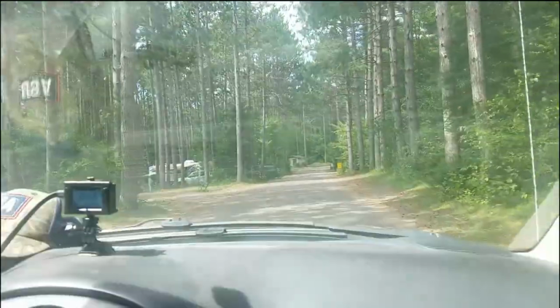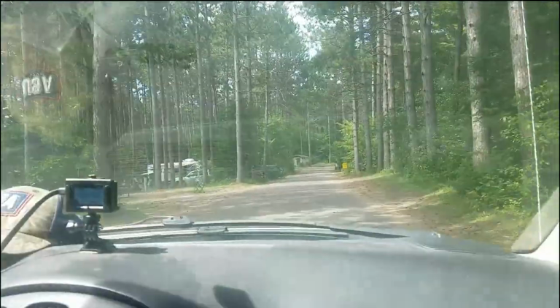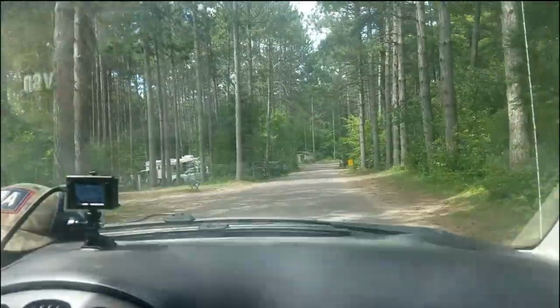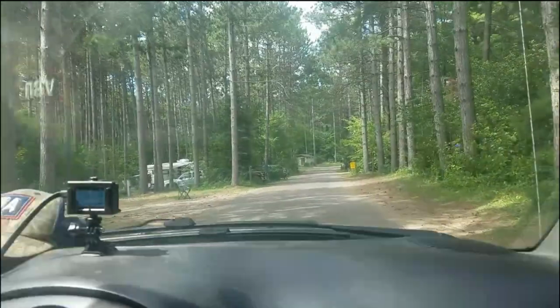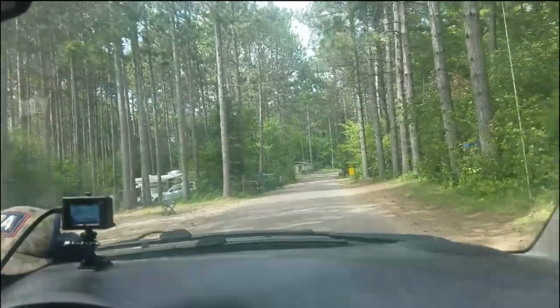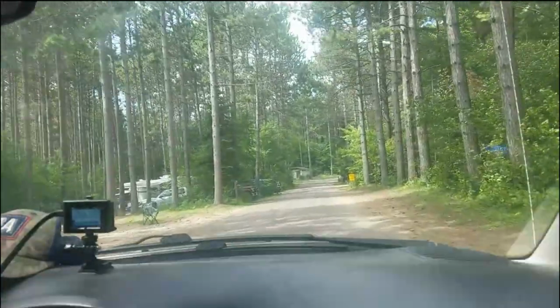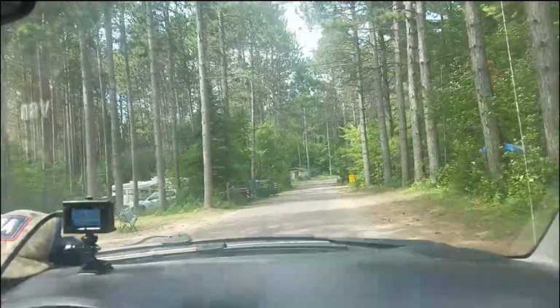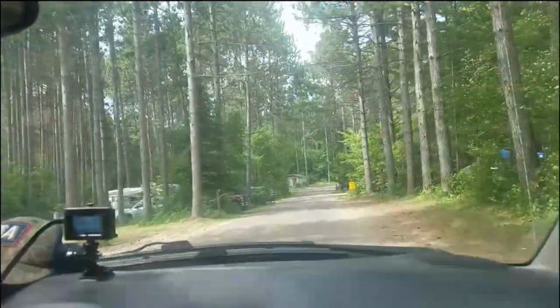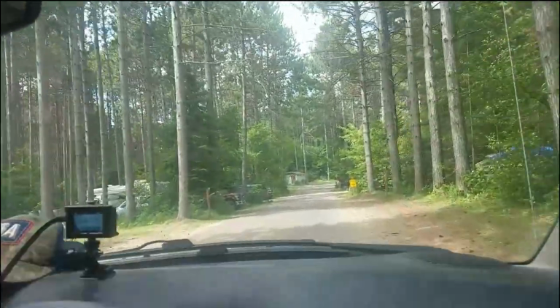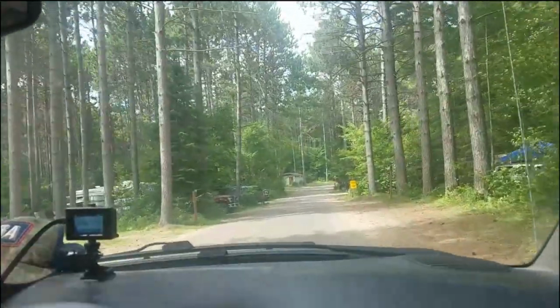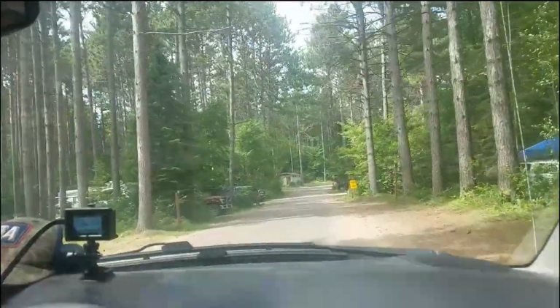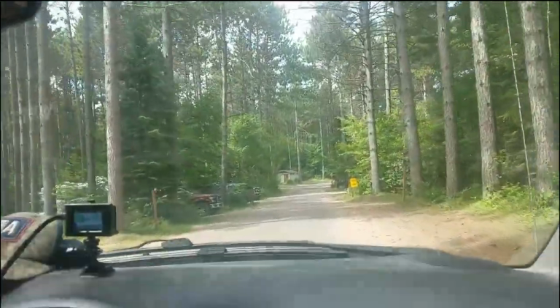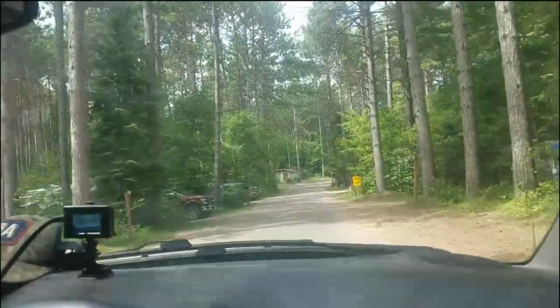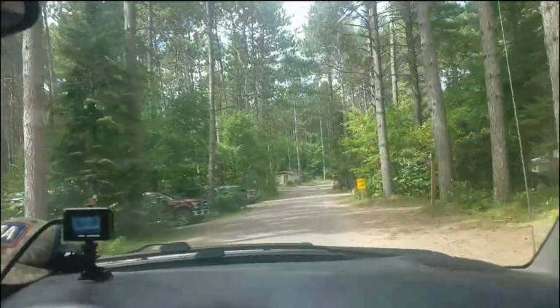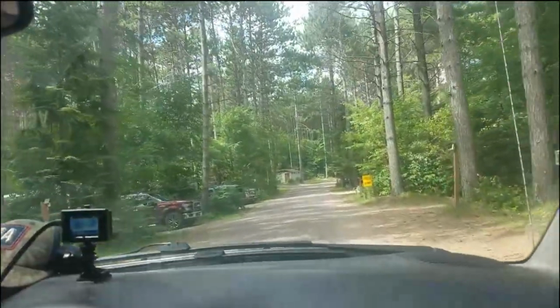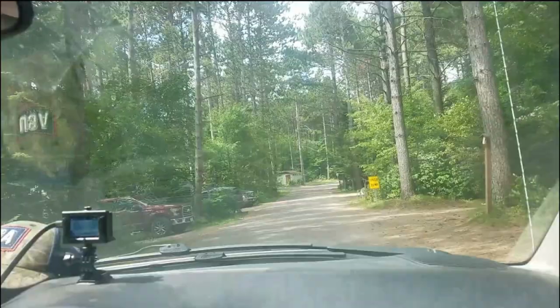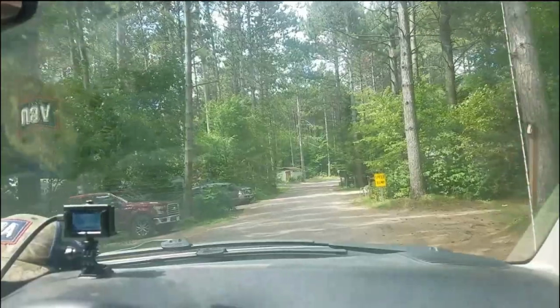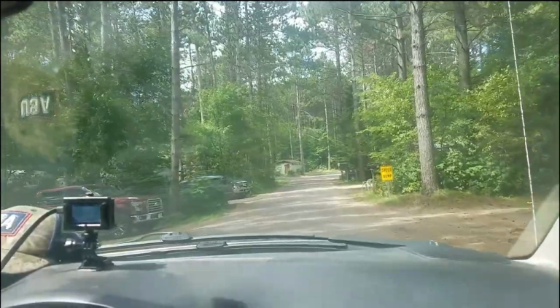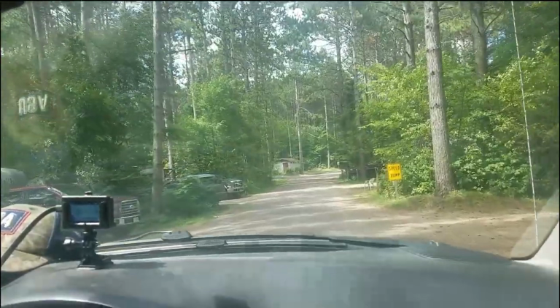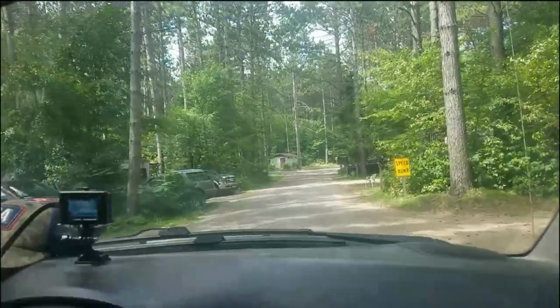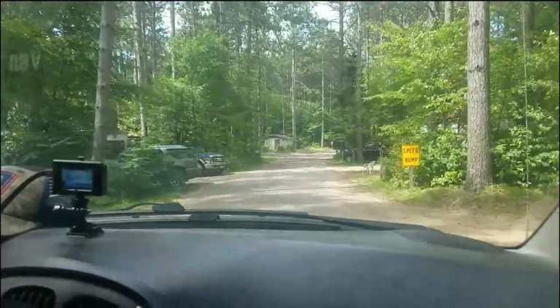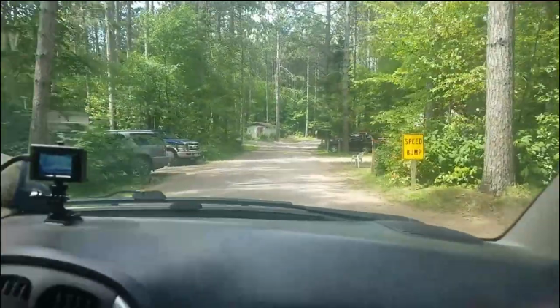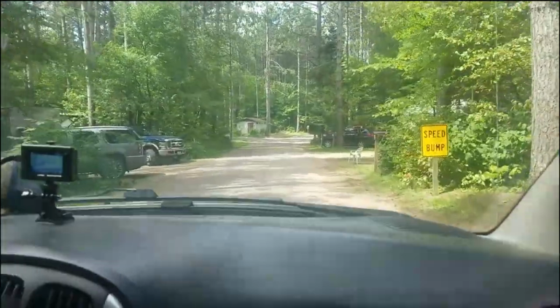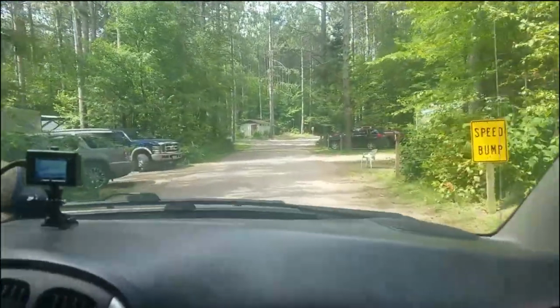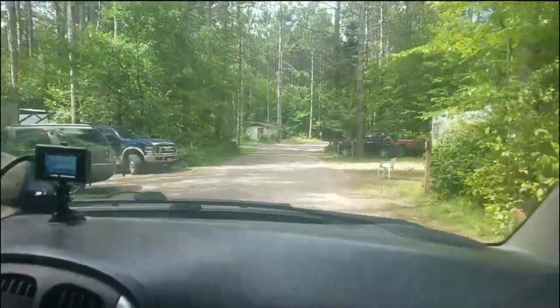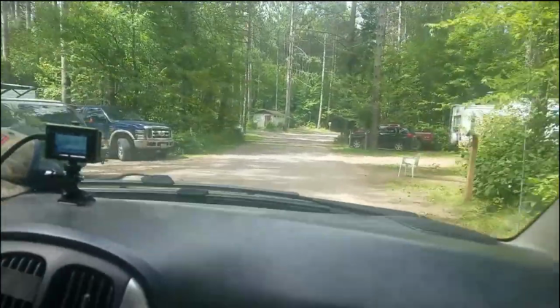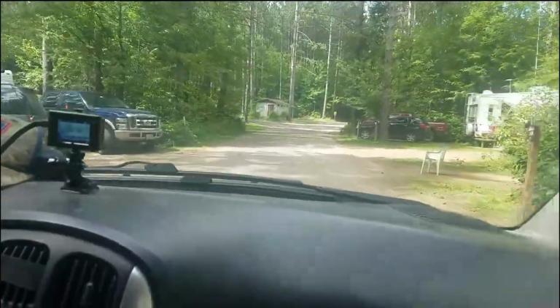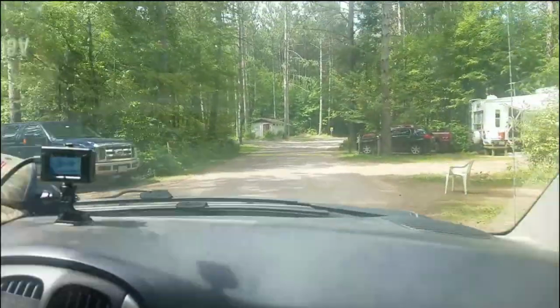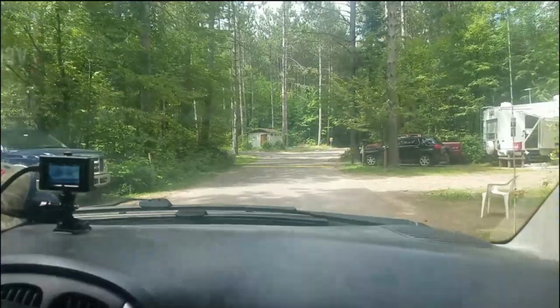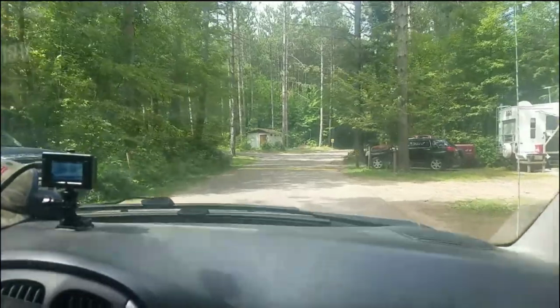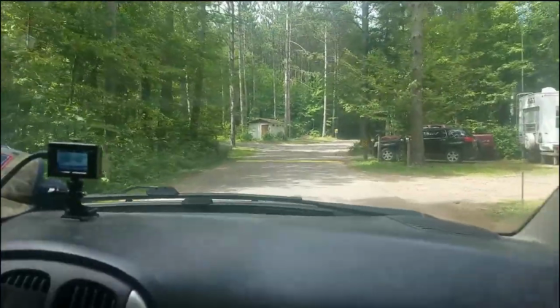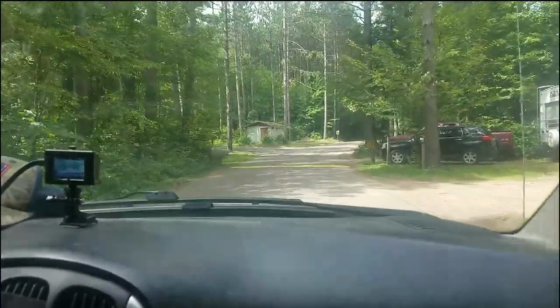They've got two beaches here. That one's not that great, but I like this one. This one's nice — I mean, it's like the lake is everywhere. Everywhere you look there's the lake.